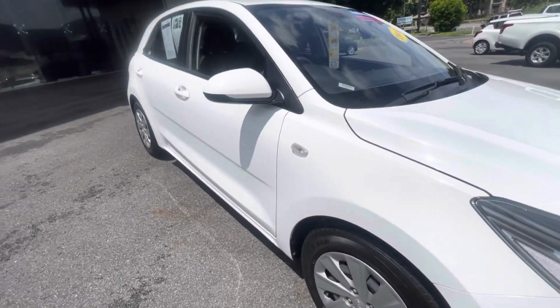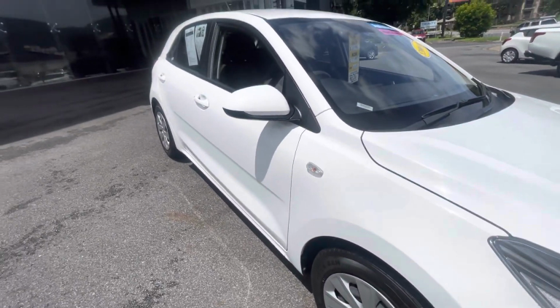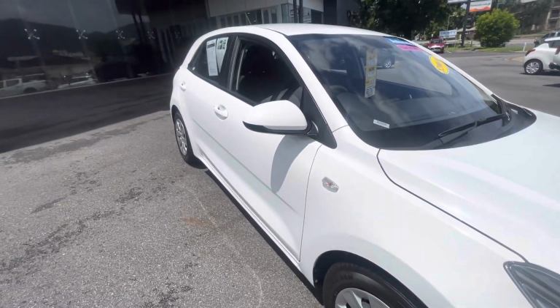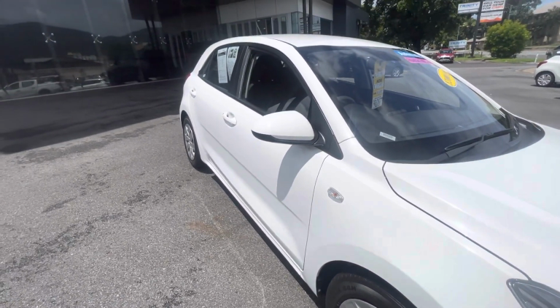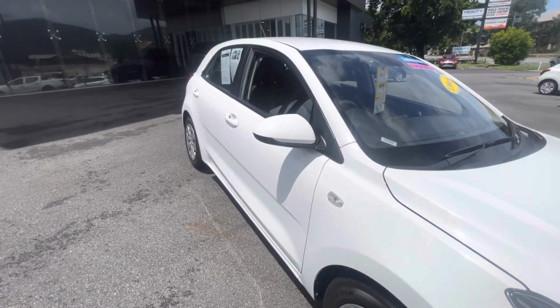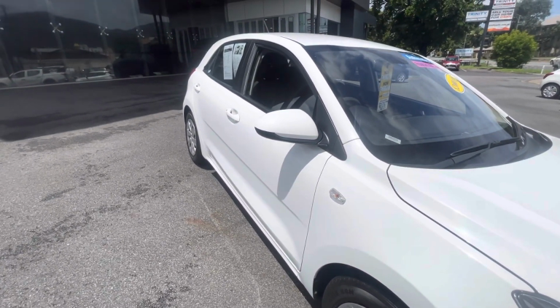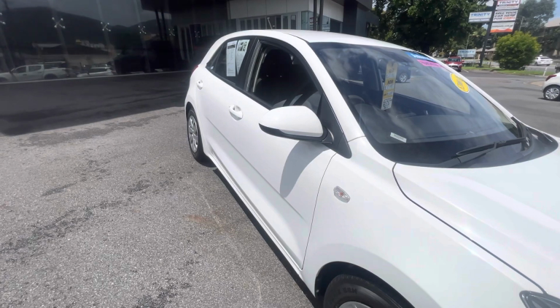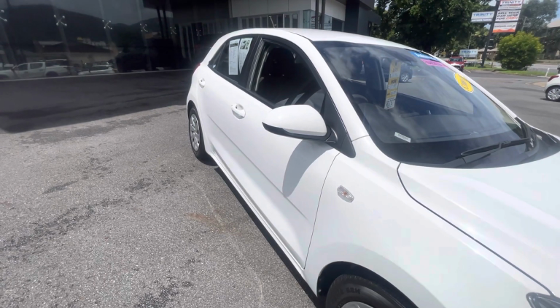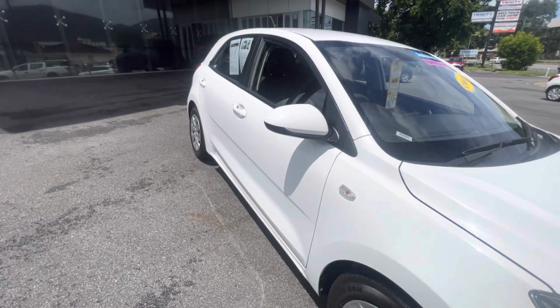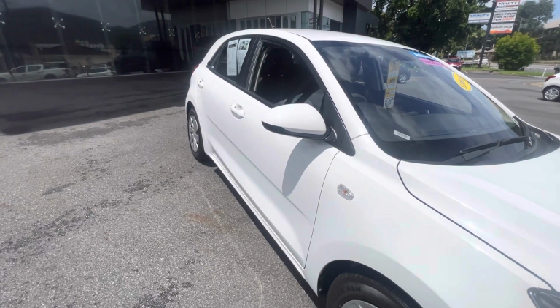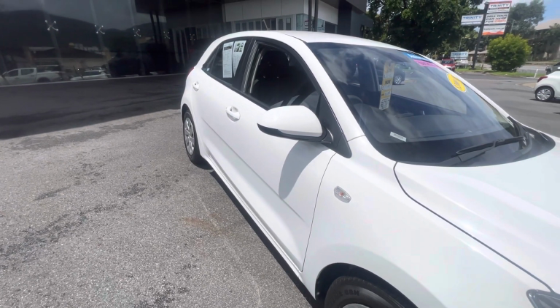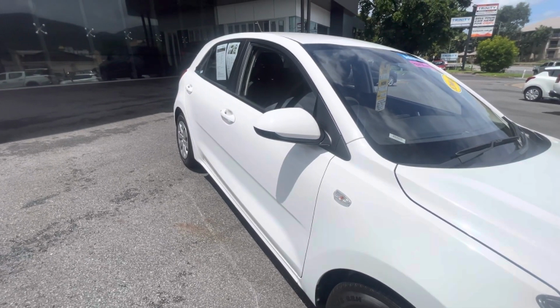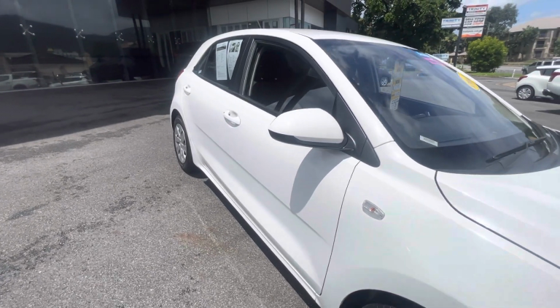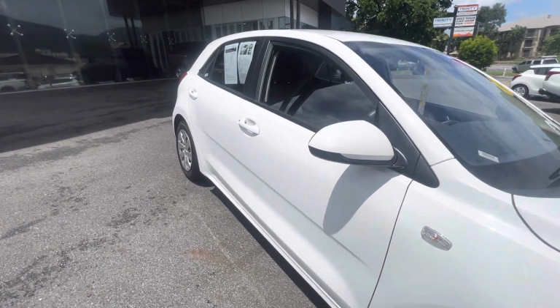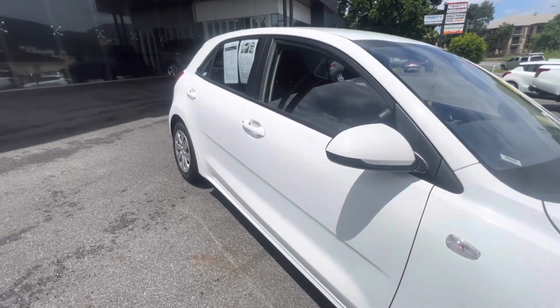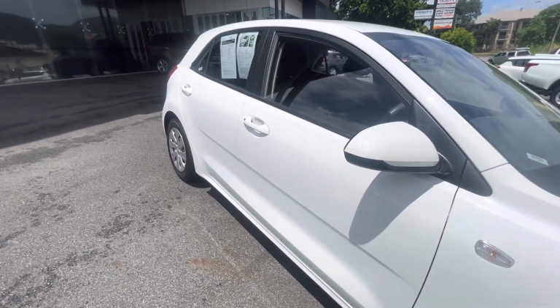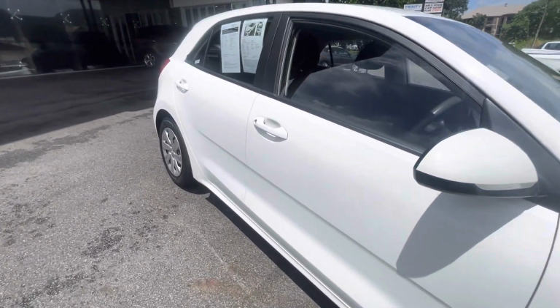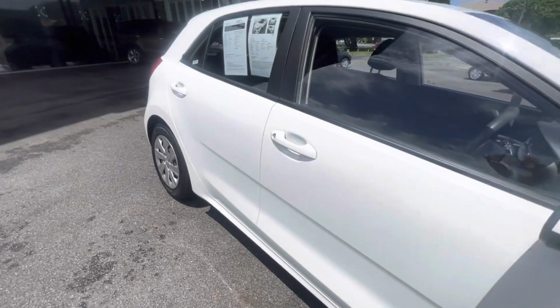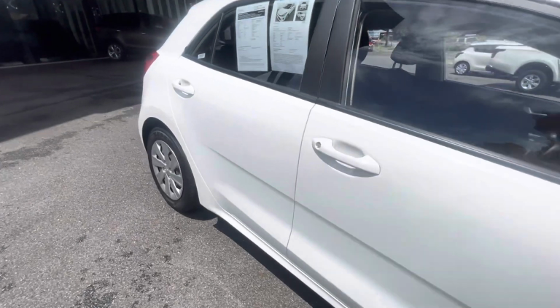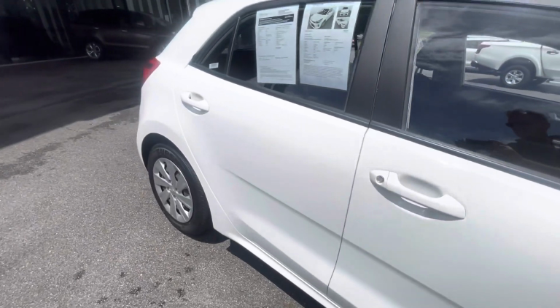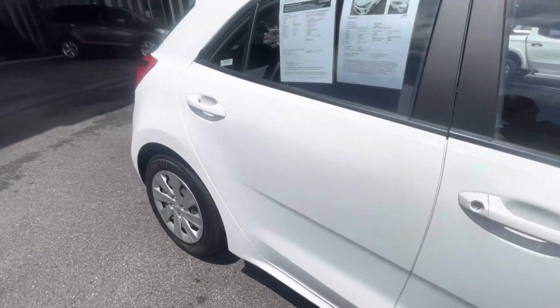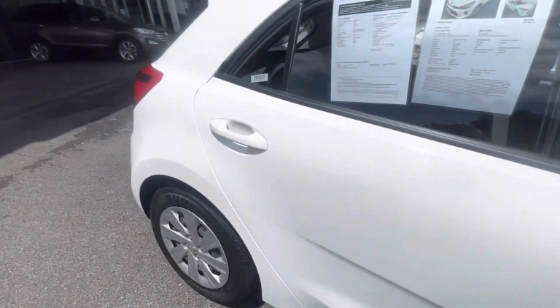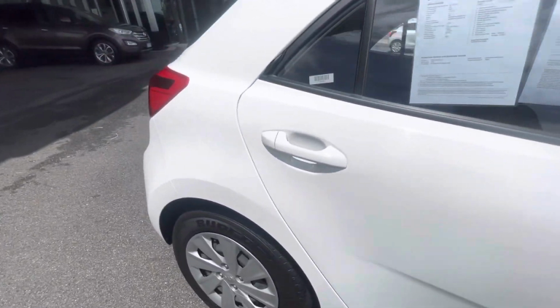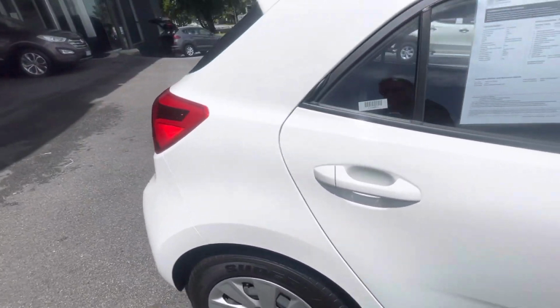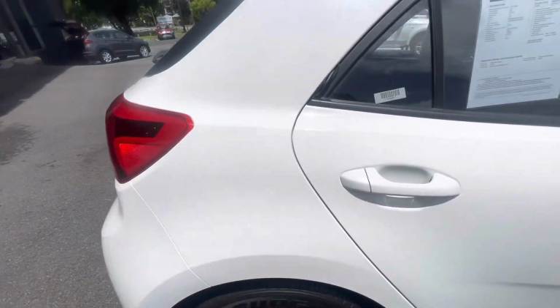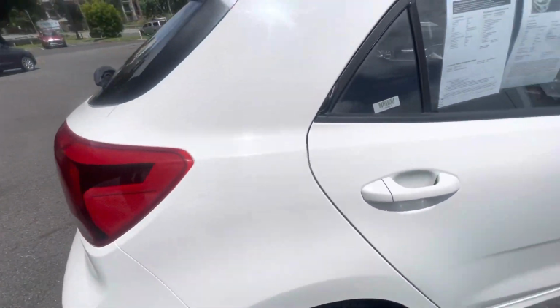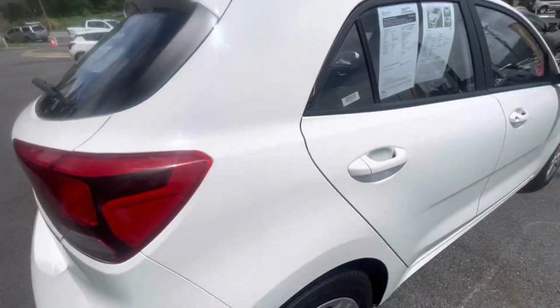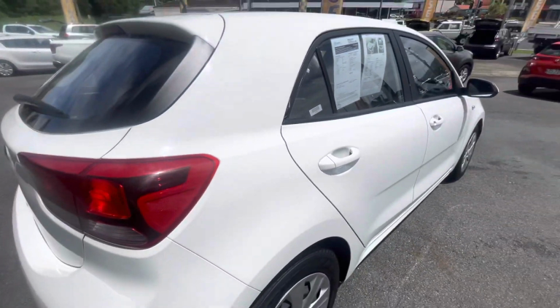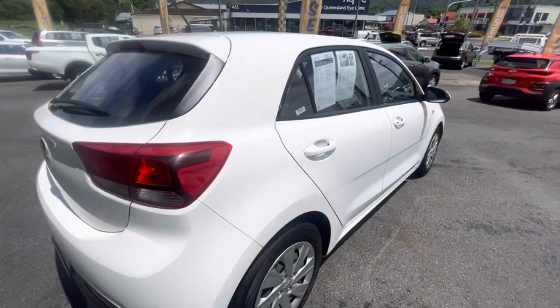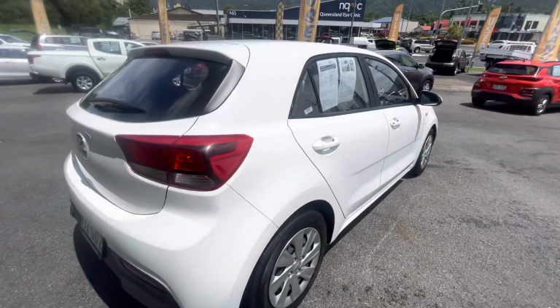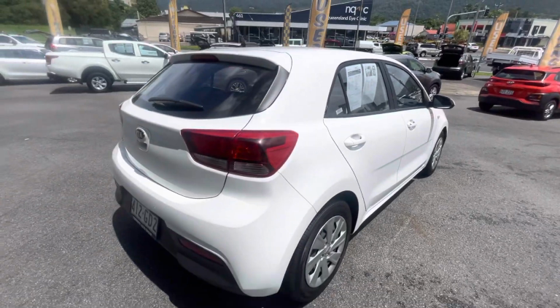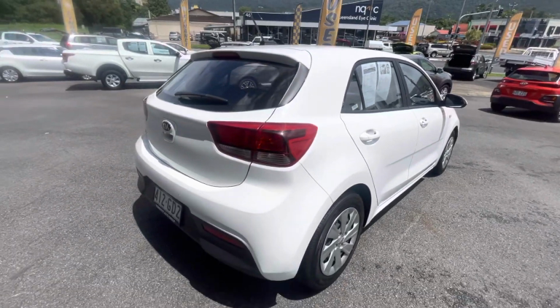Running you down the driver's side firstly with the colour-coded mirrors there. You can also see nice styling through the doors. But no shopping trolley dents, no other major scratches or light marks or imperfections. It is pretty well unblemished.